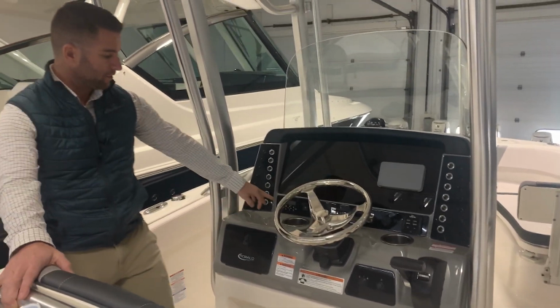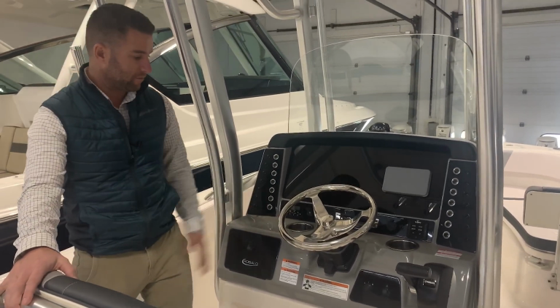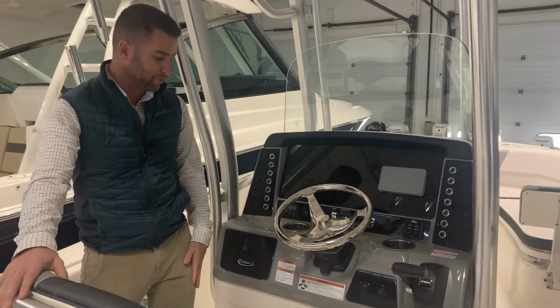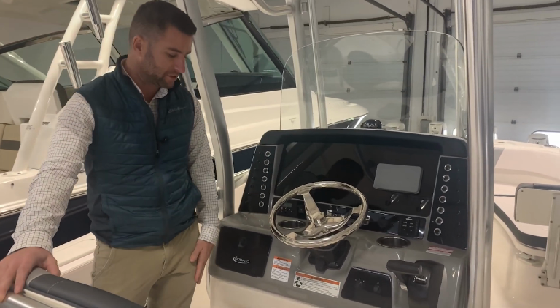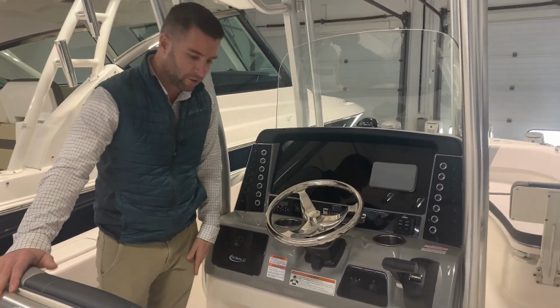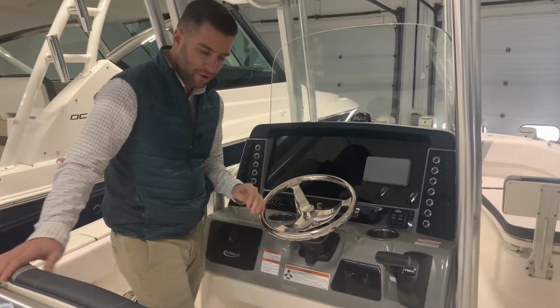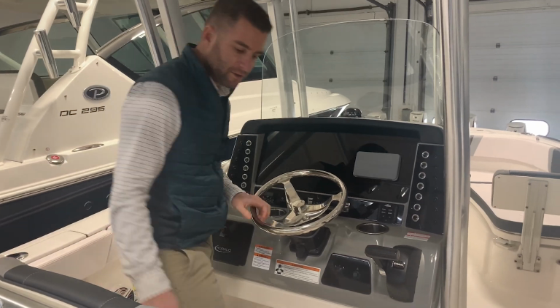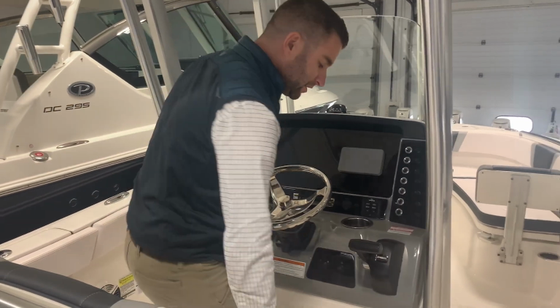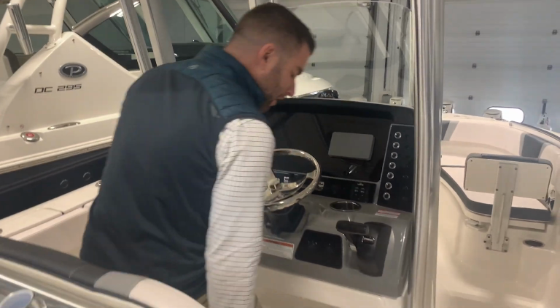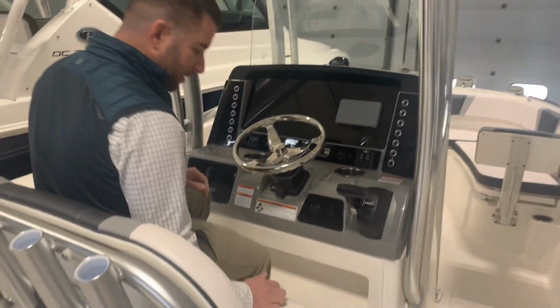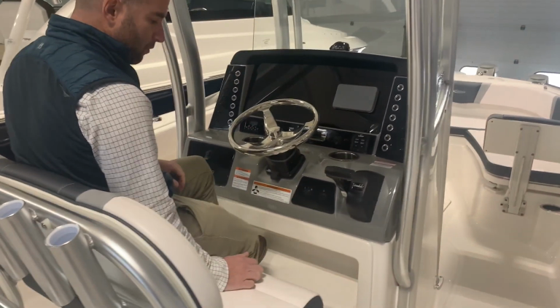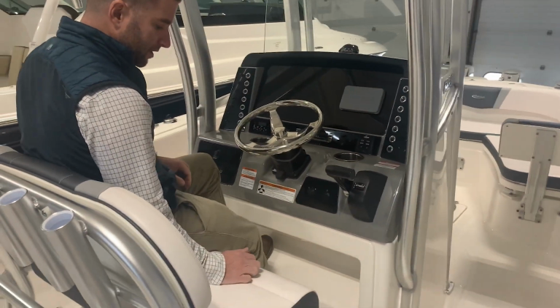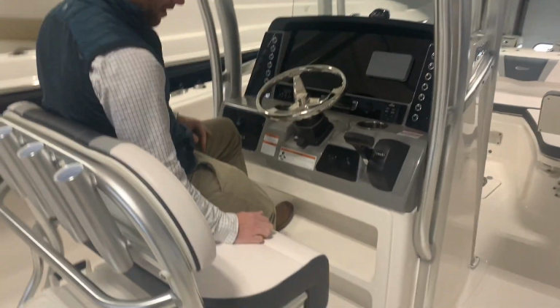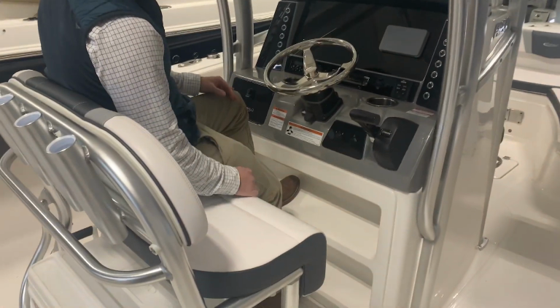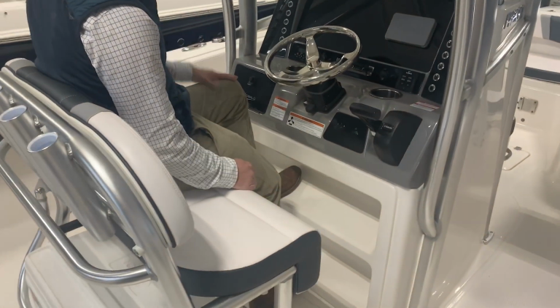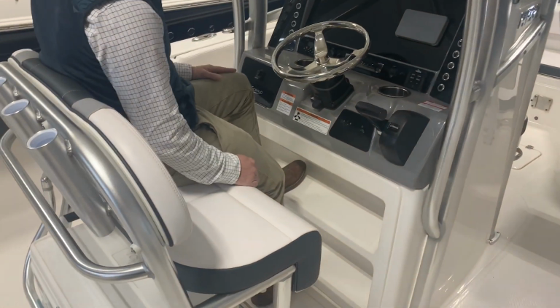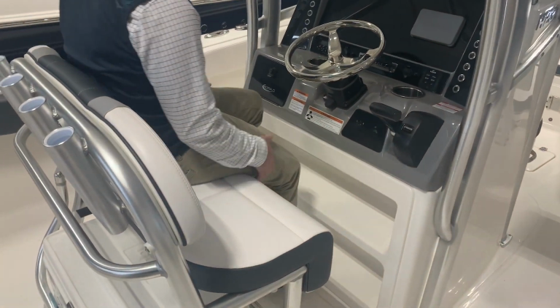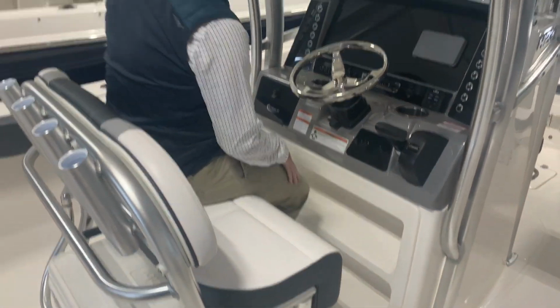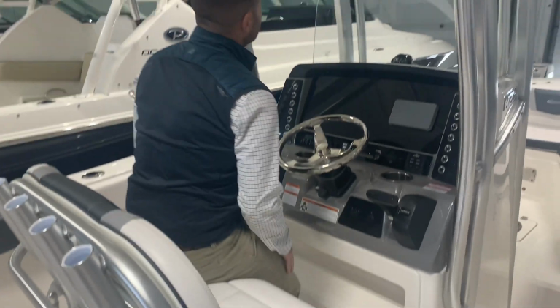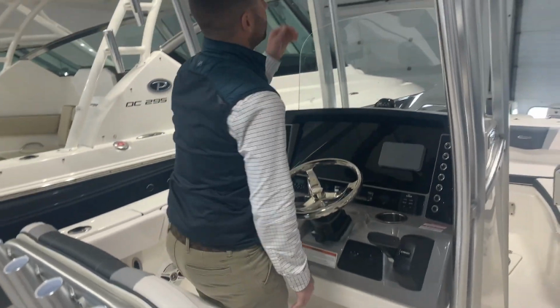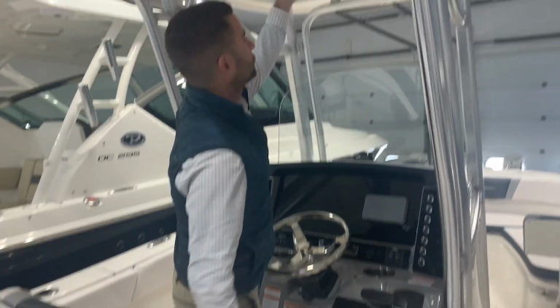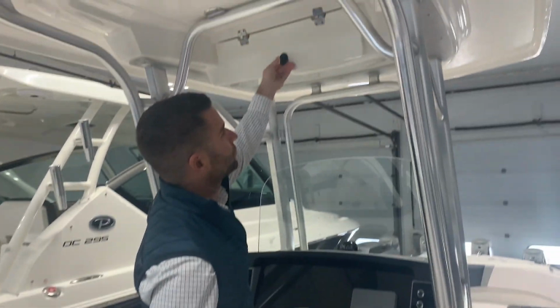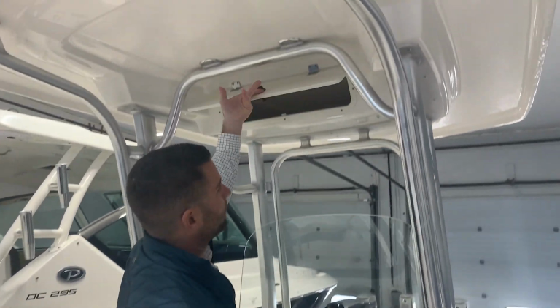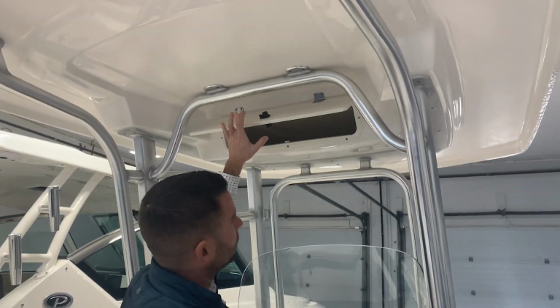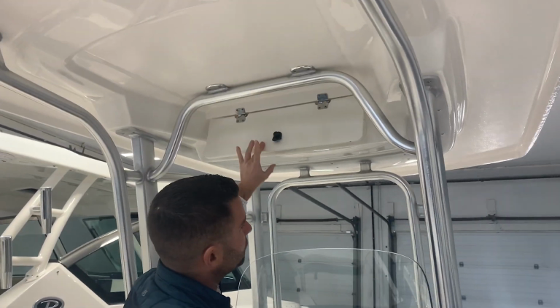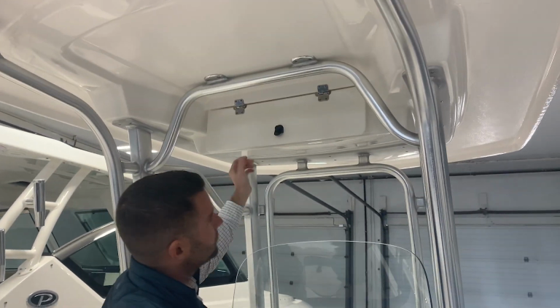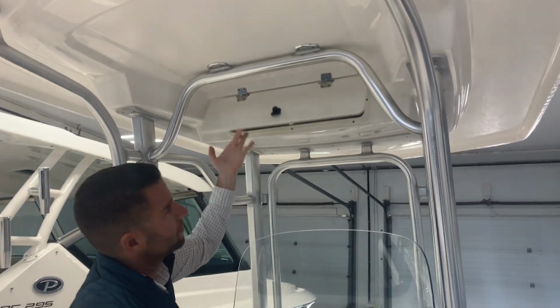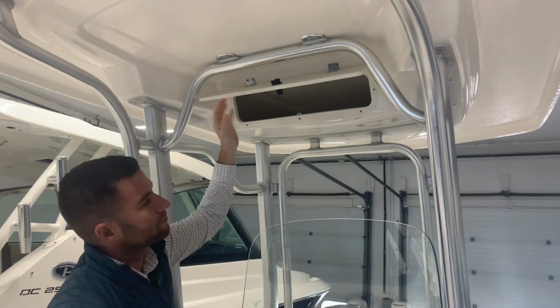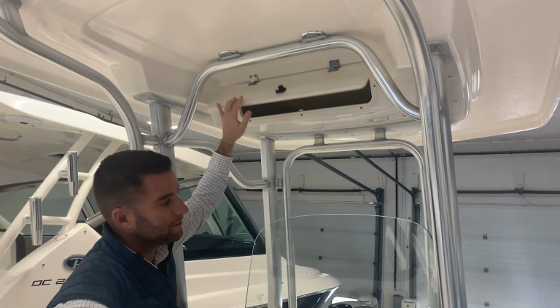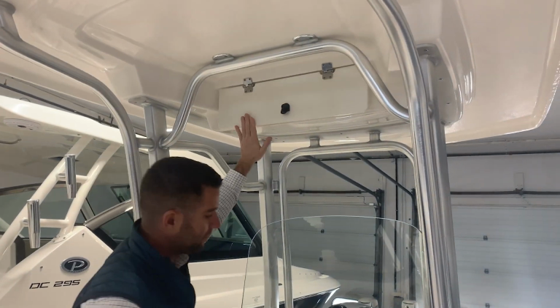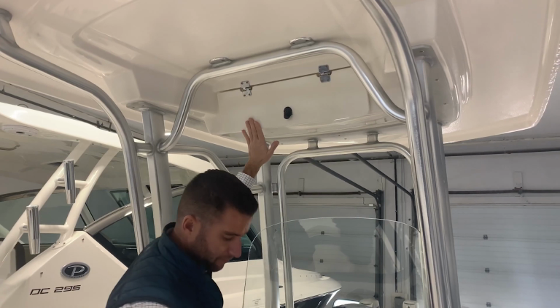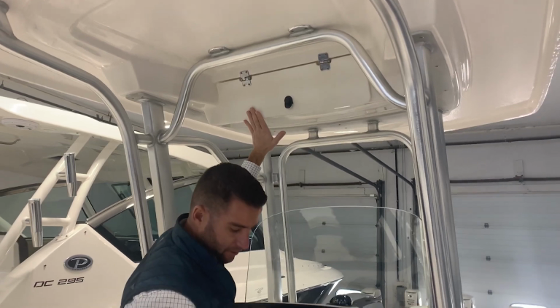You have a Bluetooth stereo. When you're running the boat sitting down, you have toe kicks at different elevations for your comfort. You have electronic storage up above with friction hinges, so they're not going to be slamming down on your fingers.